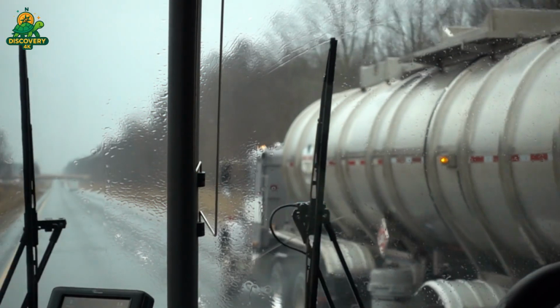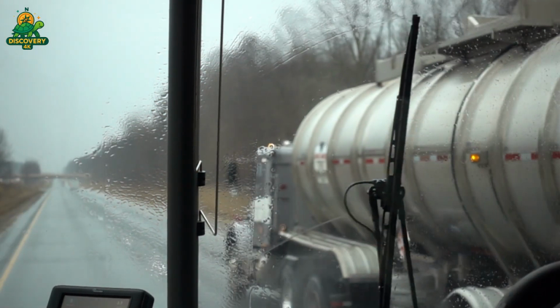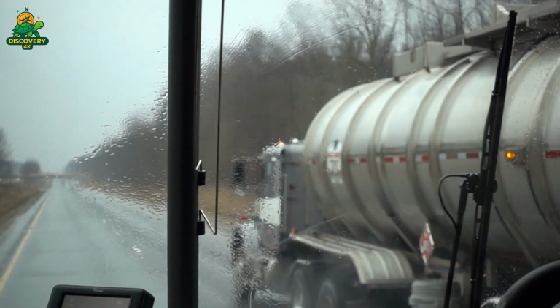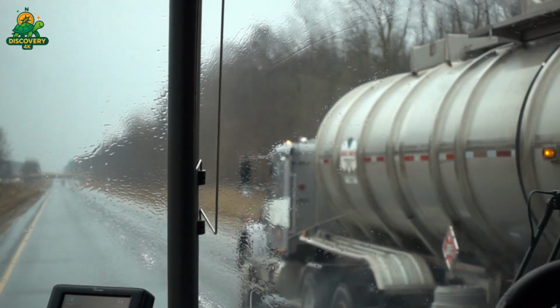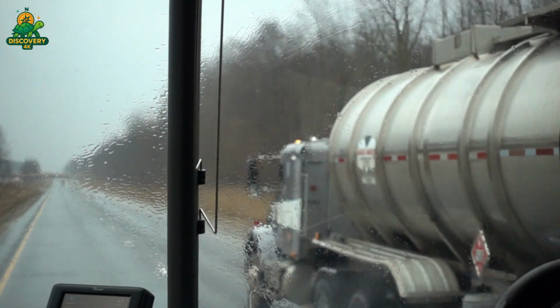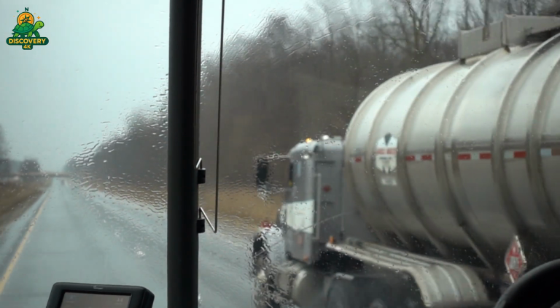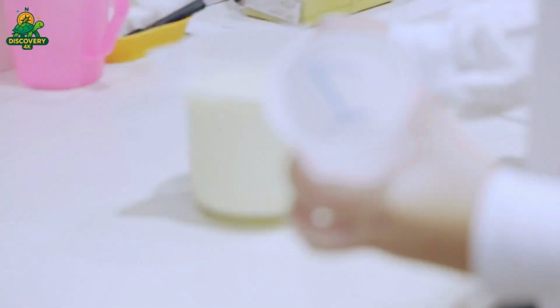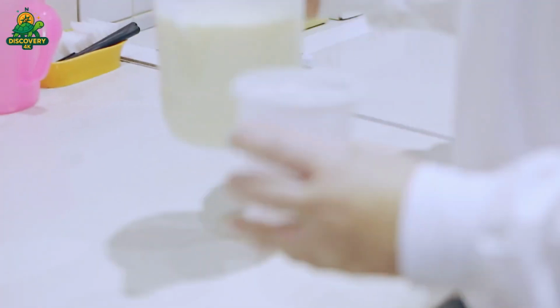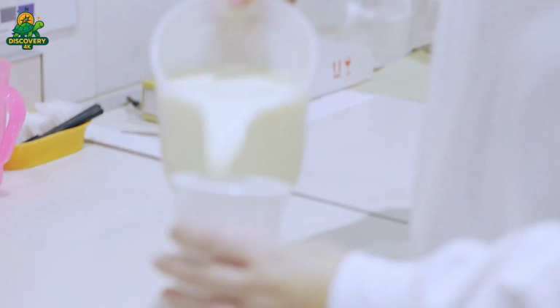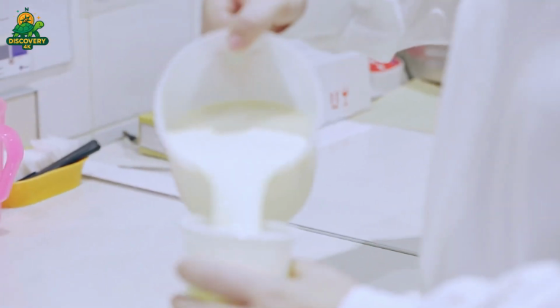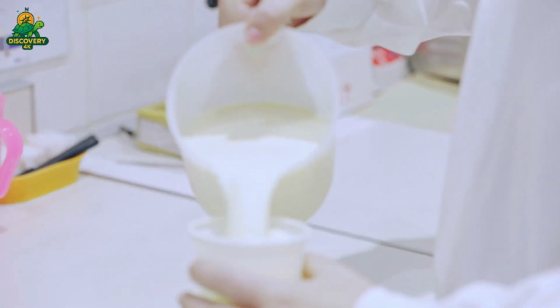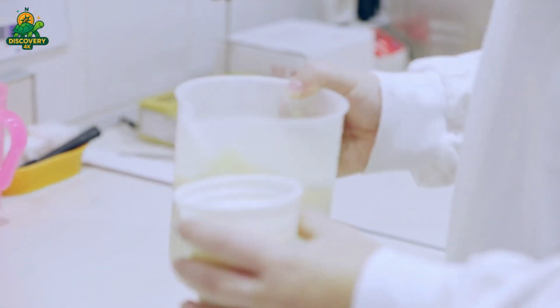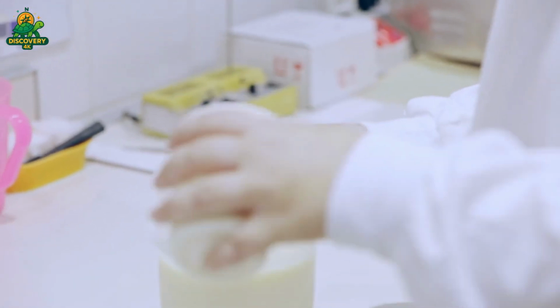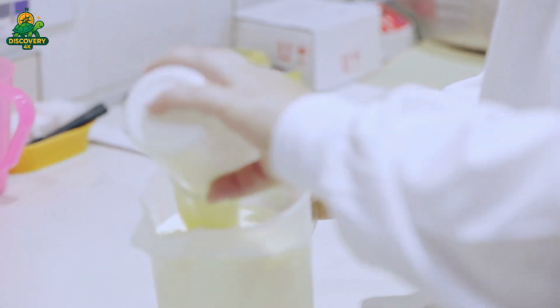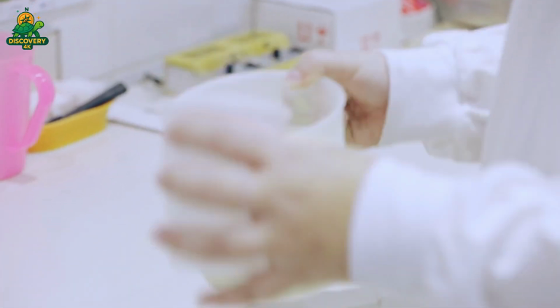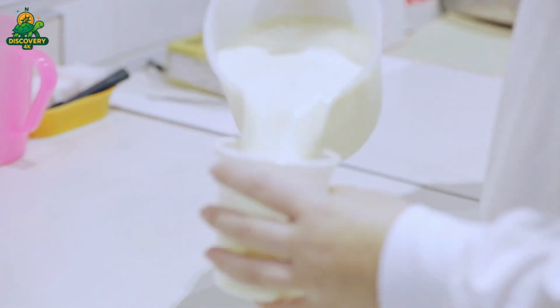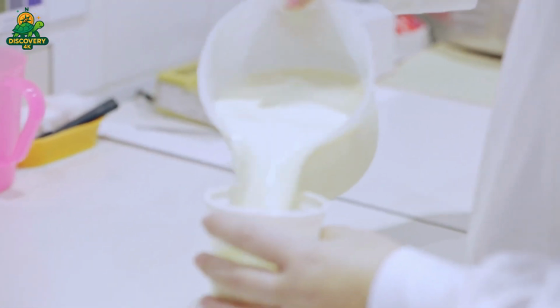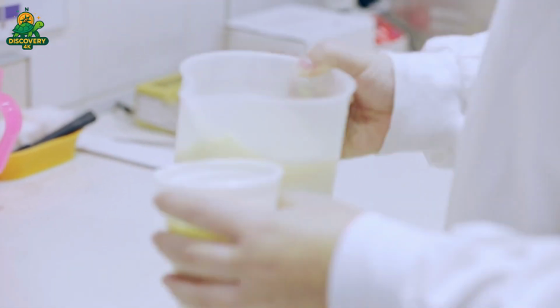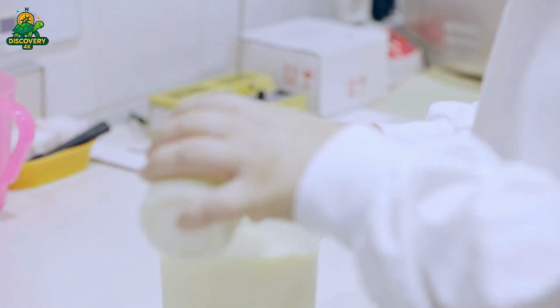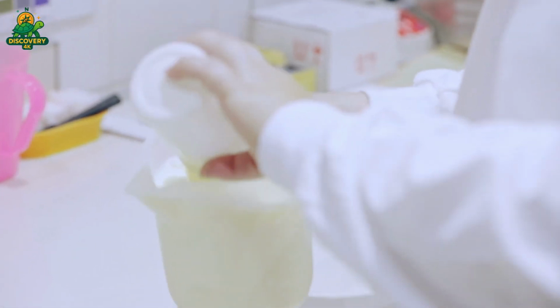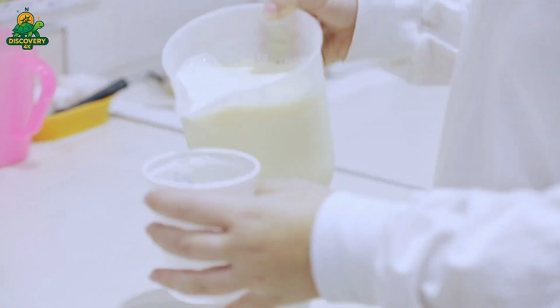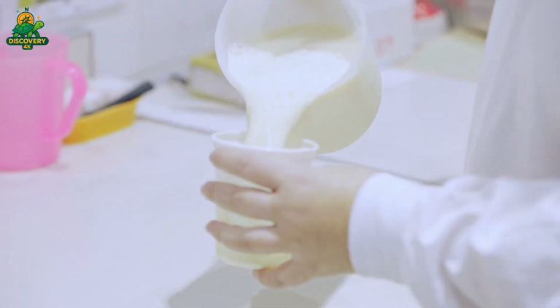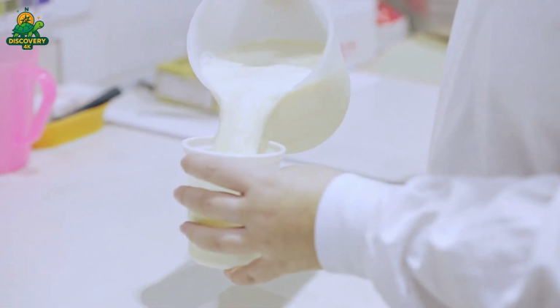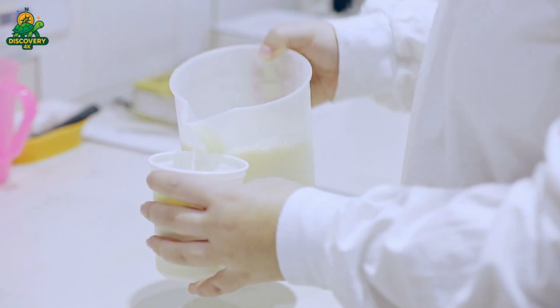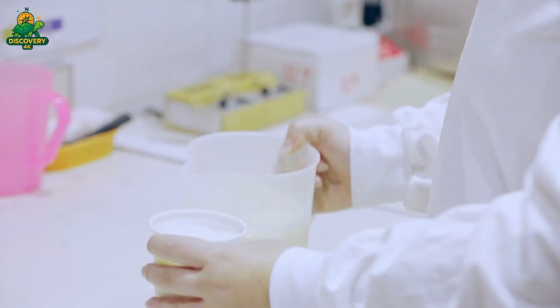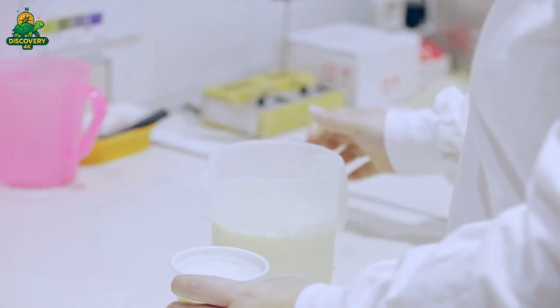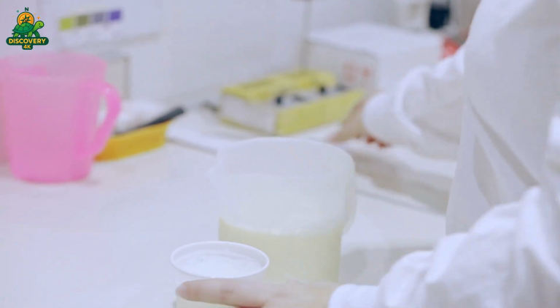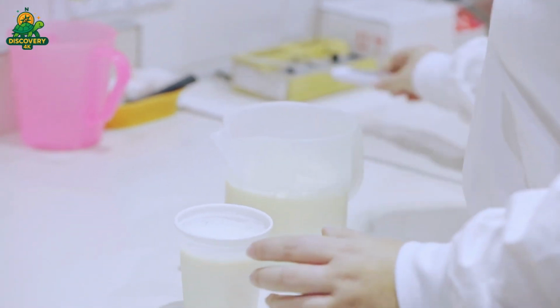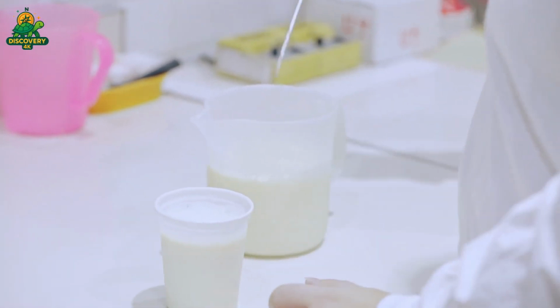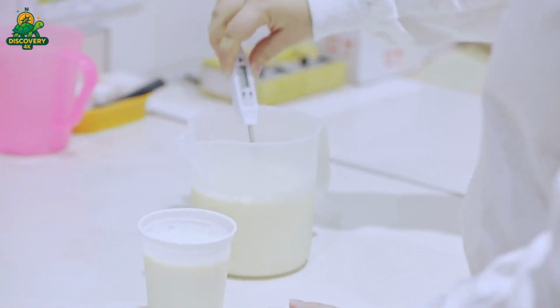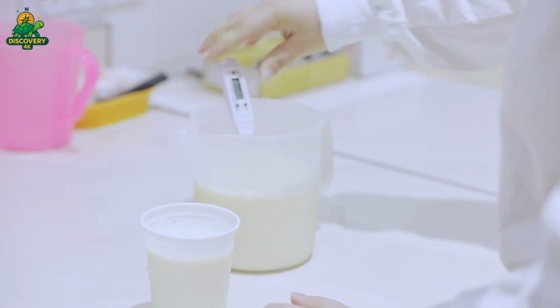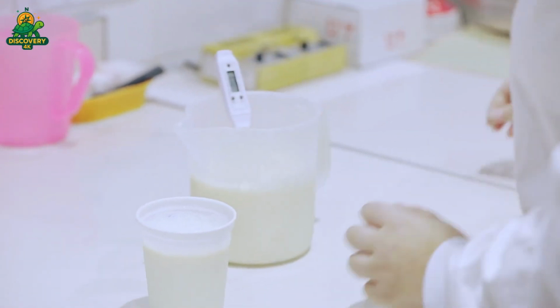Before unloading, each batch of milk is tested for temperature, bacterial count, antibiotic residues, and overall quality. If it fails any parameter, the entire batch is rejected.